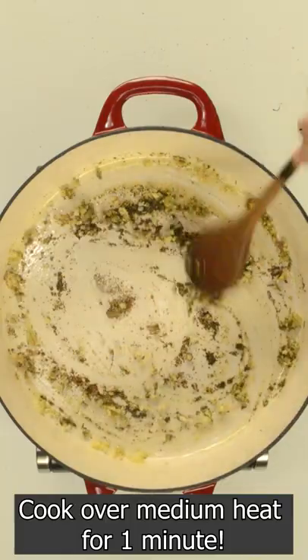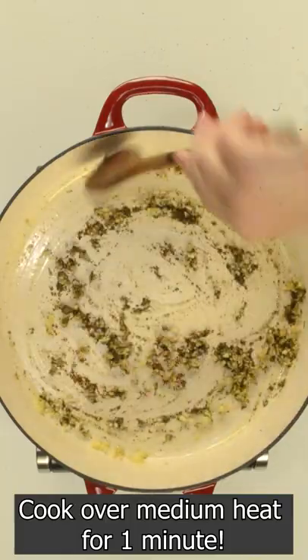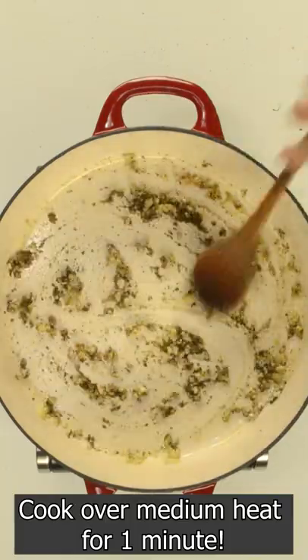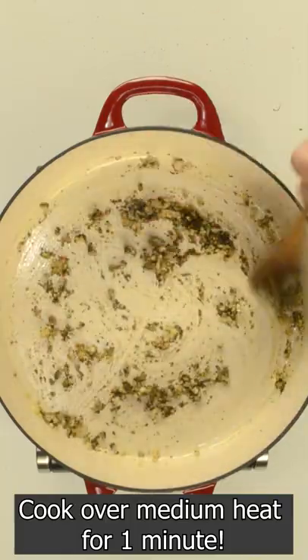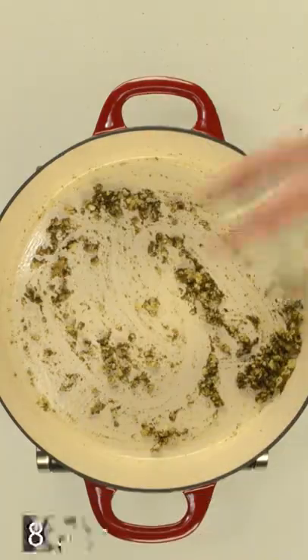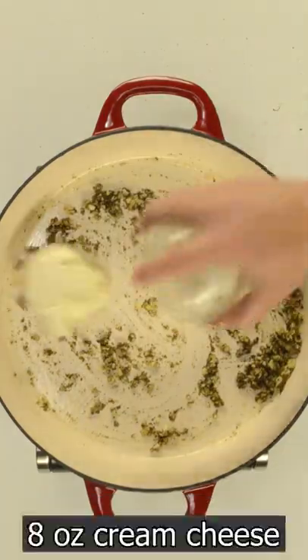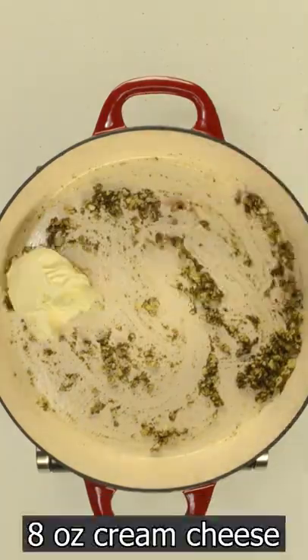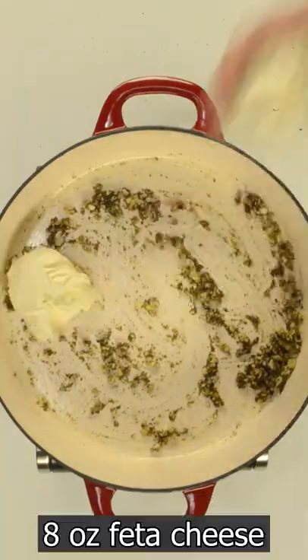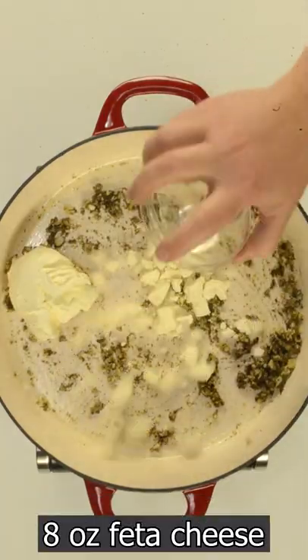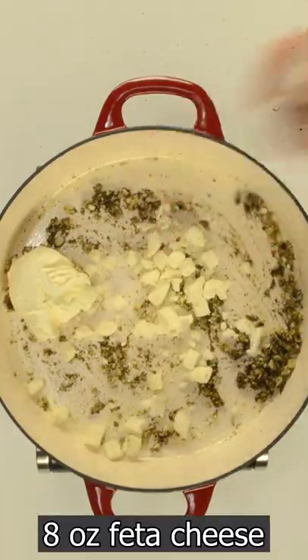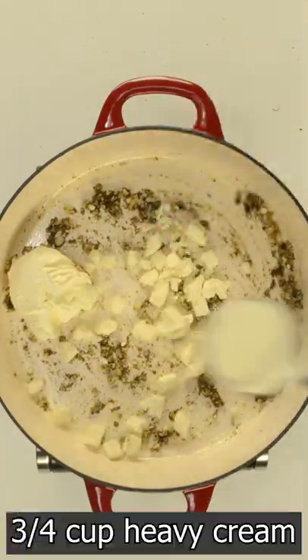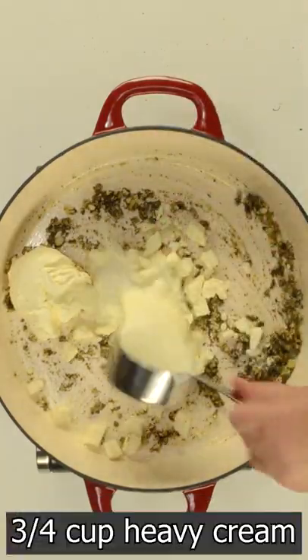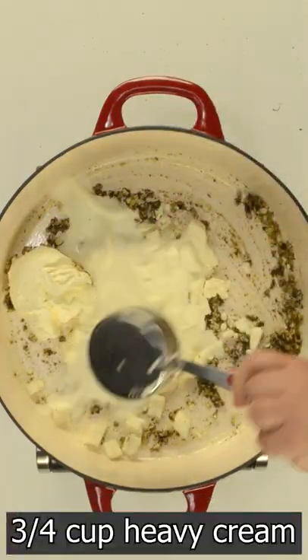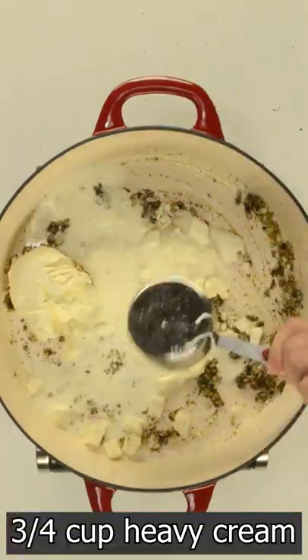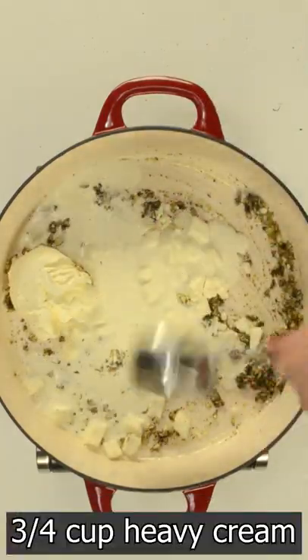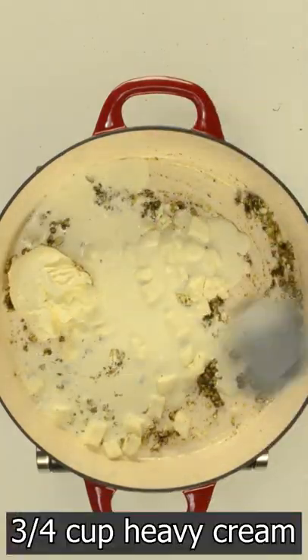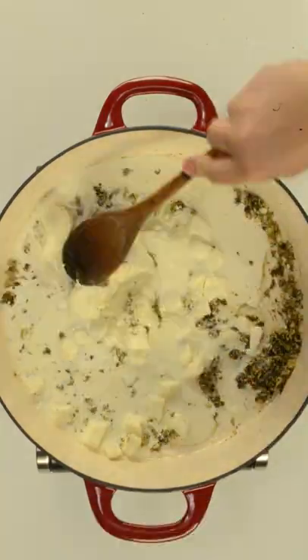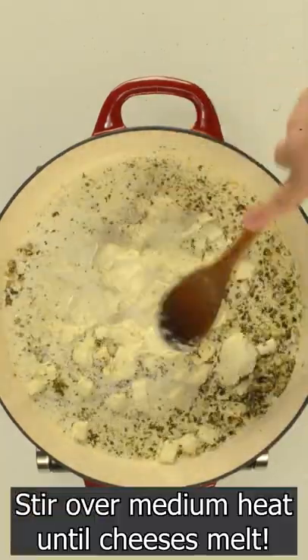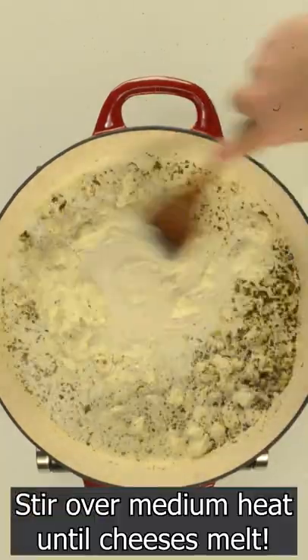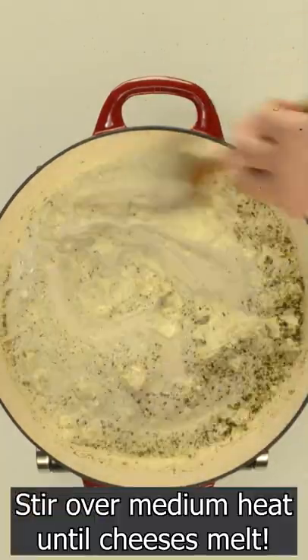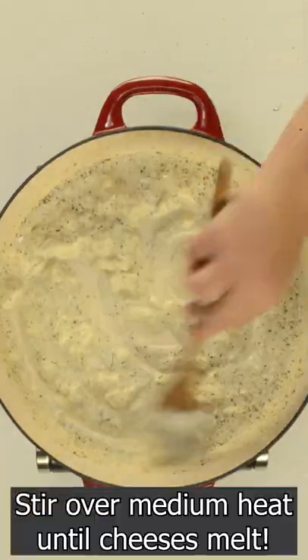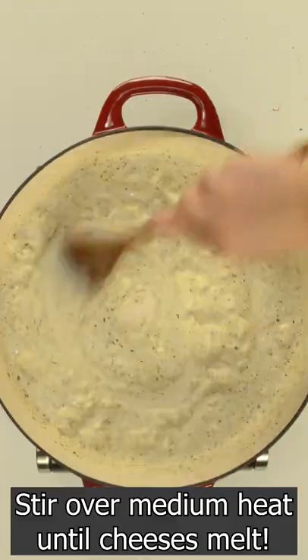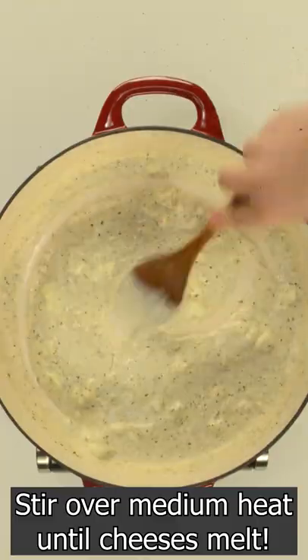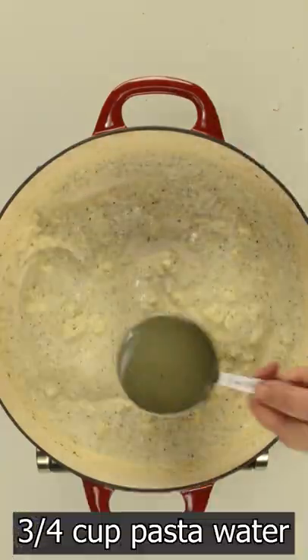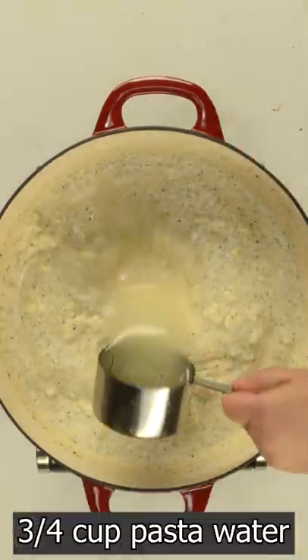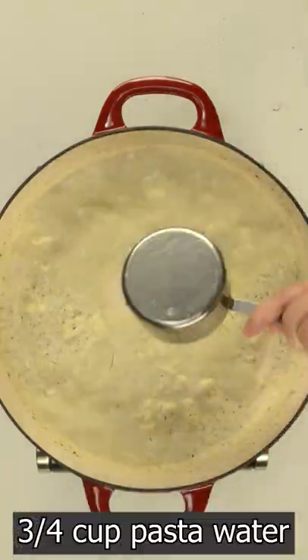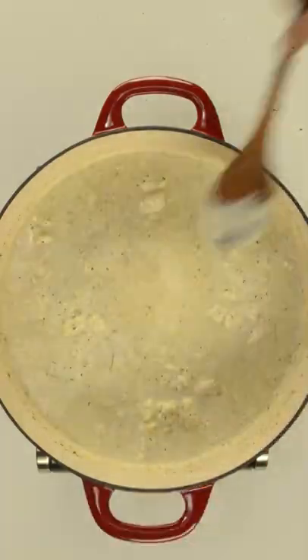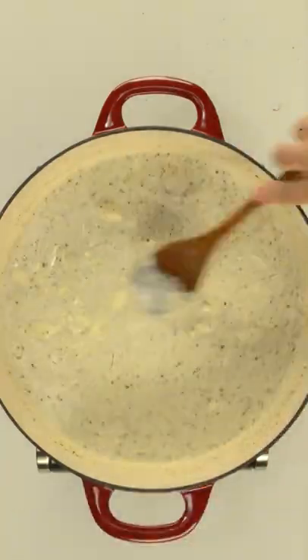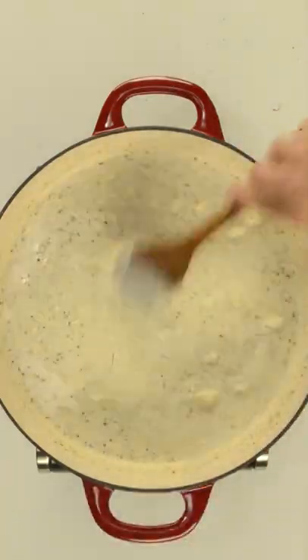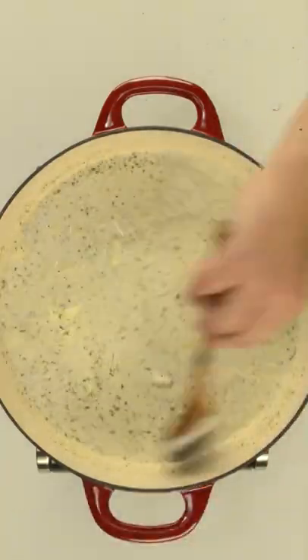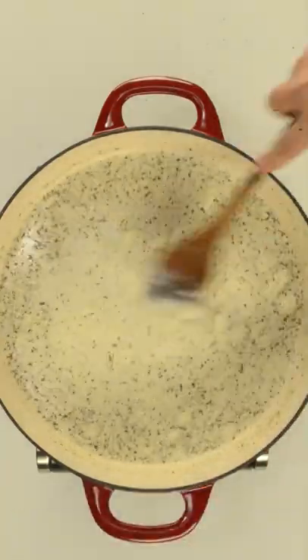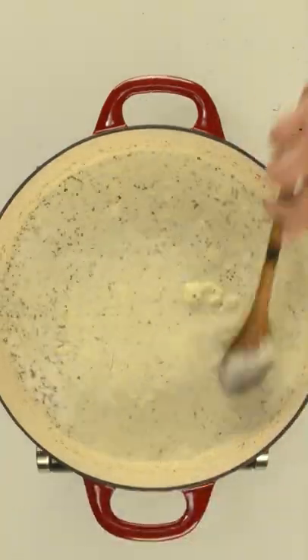Then combine cream cheese, feta and heavy cream. Stir in the pasta water and toss the cooked pasta until coated.